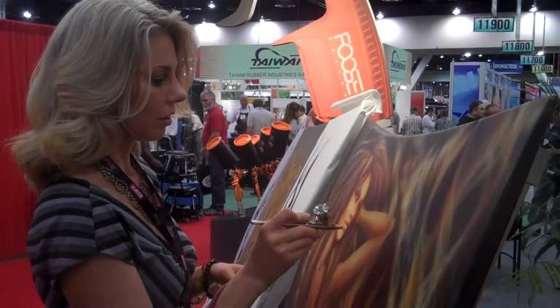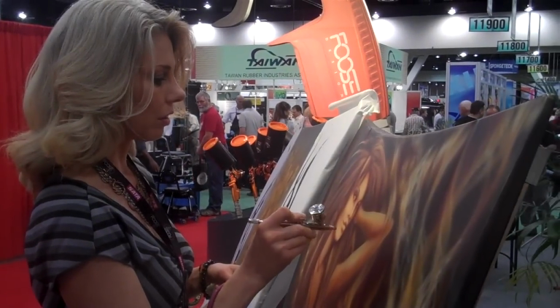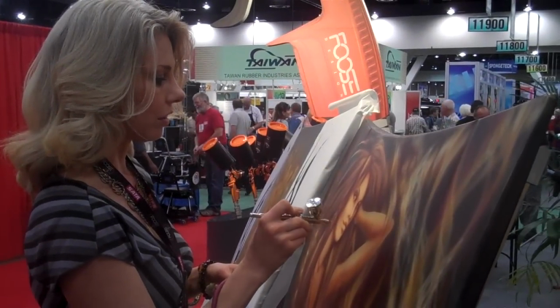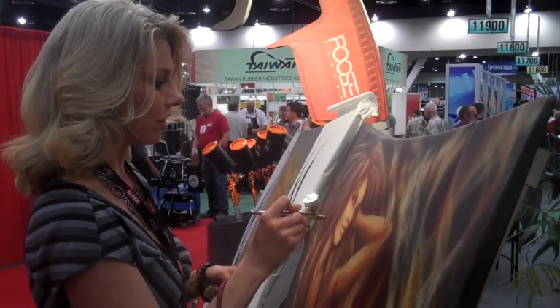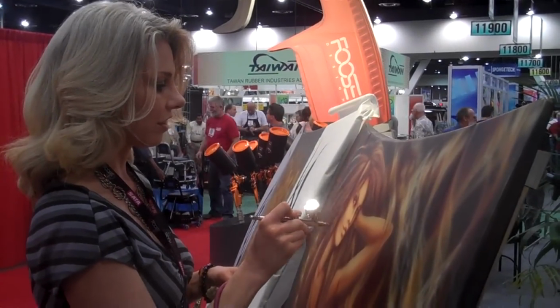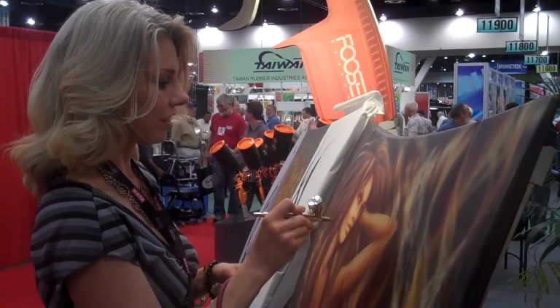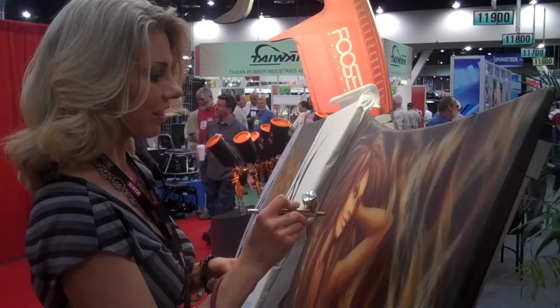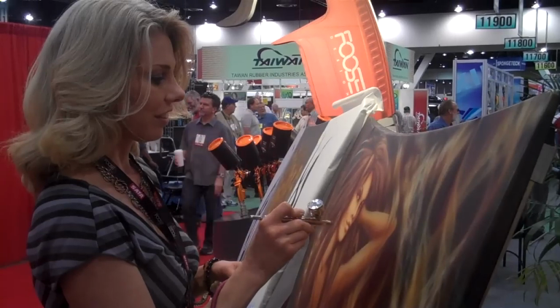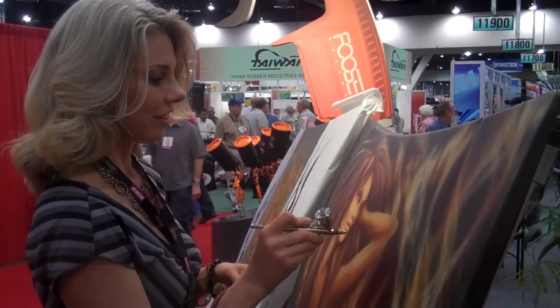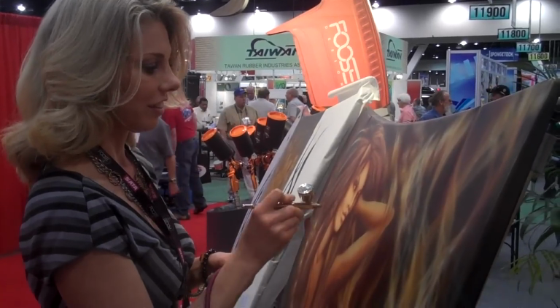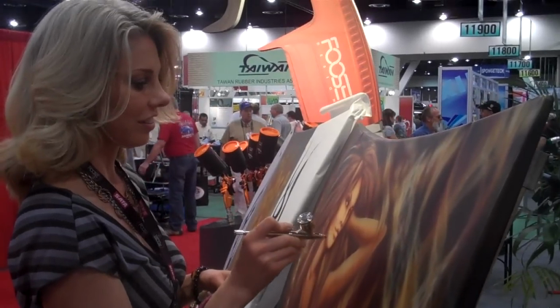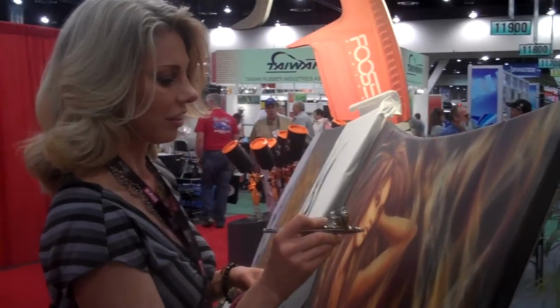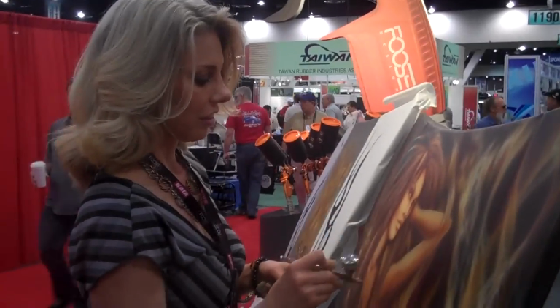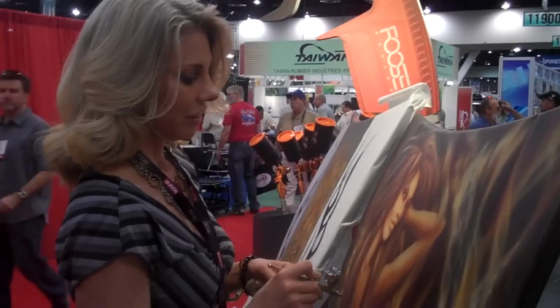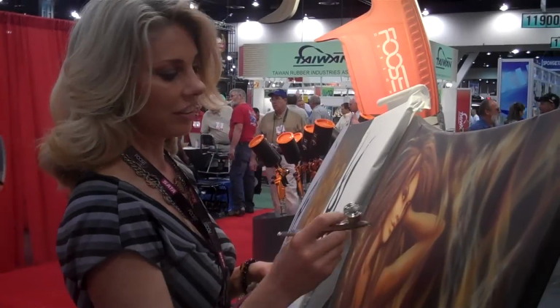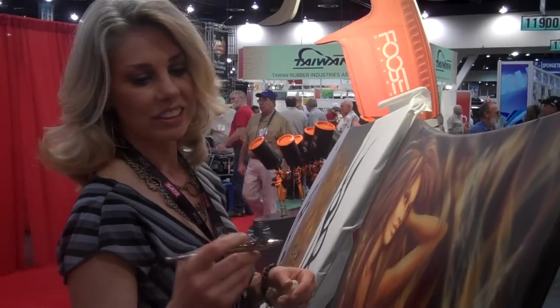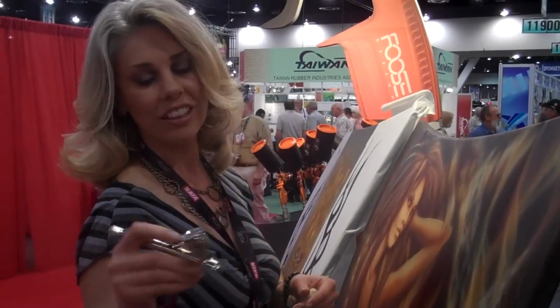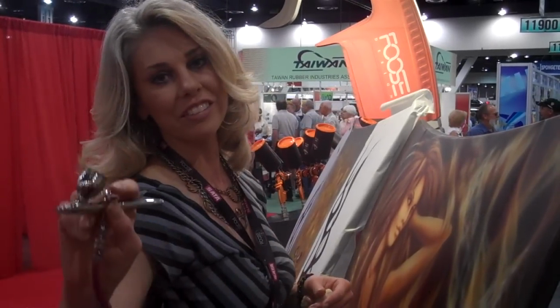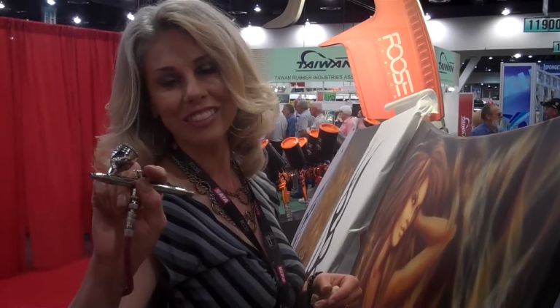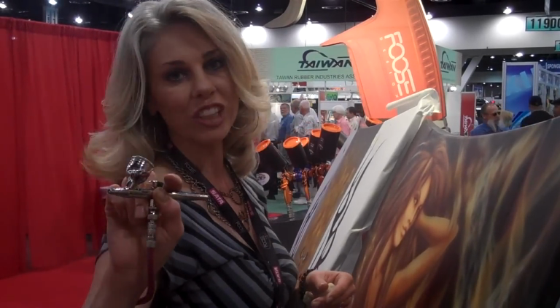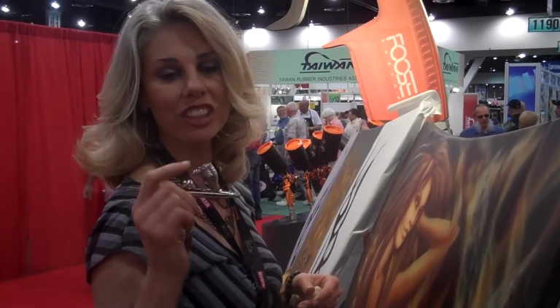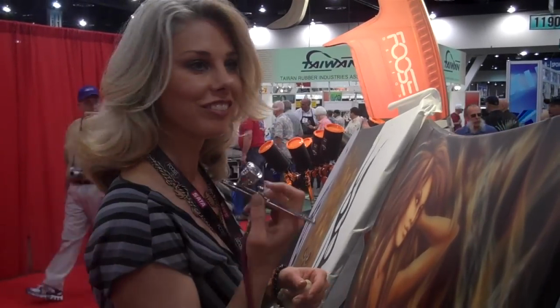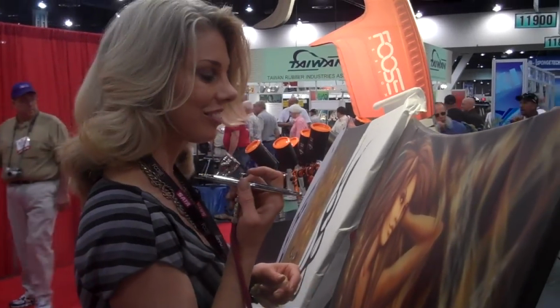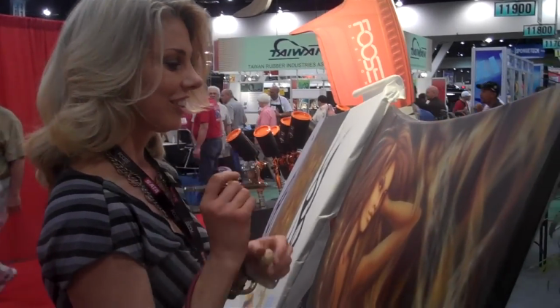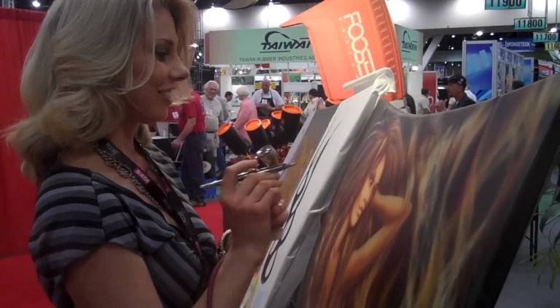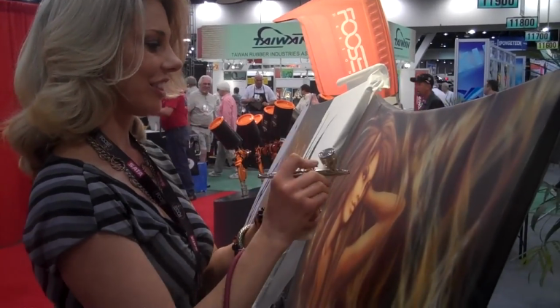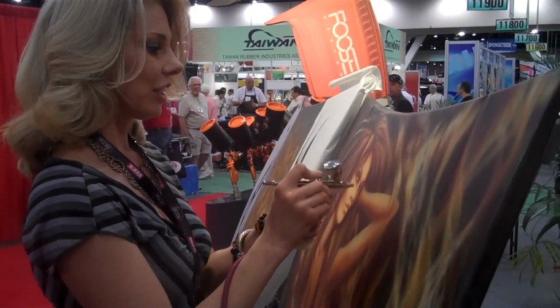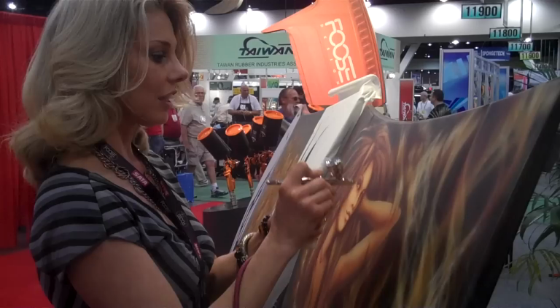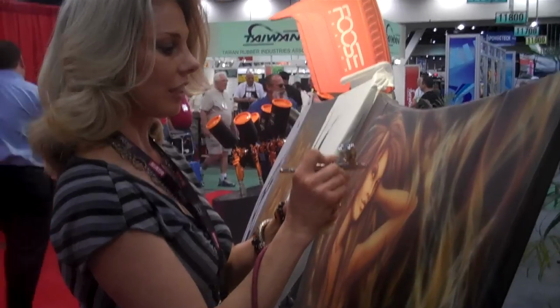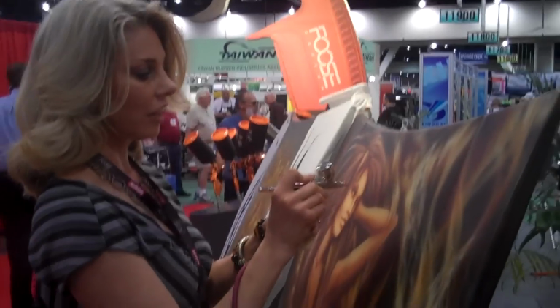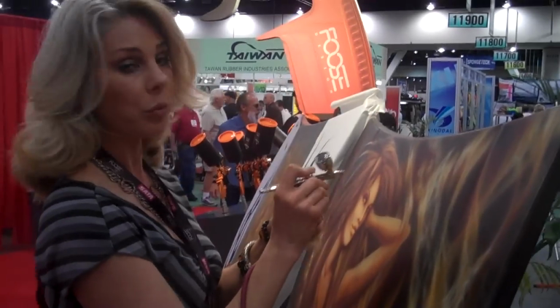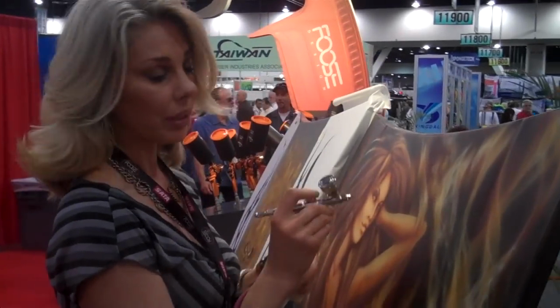We are here at FEMA at the SADA booth with Leah Gall. Leah, what kind of airbrush are you using? This is a SADA GROC 3 Dual Action. And what kind of paint do you have in it? It is auto air water-based.